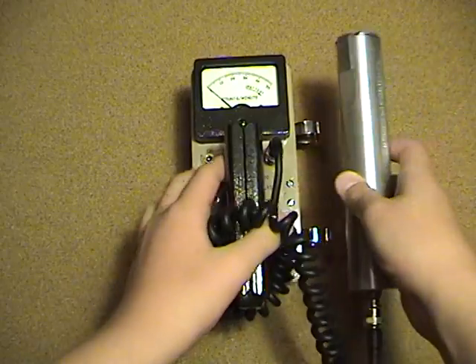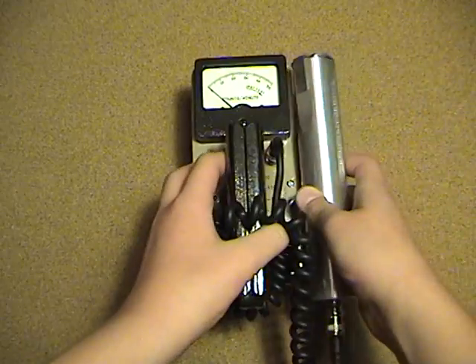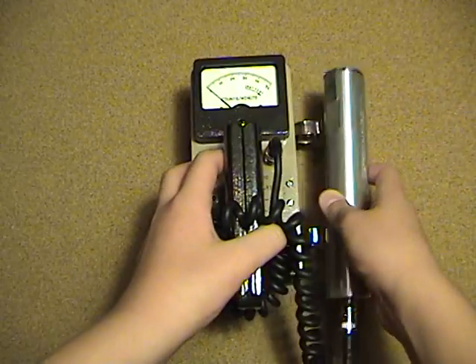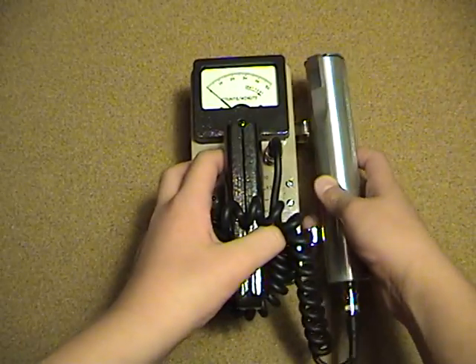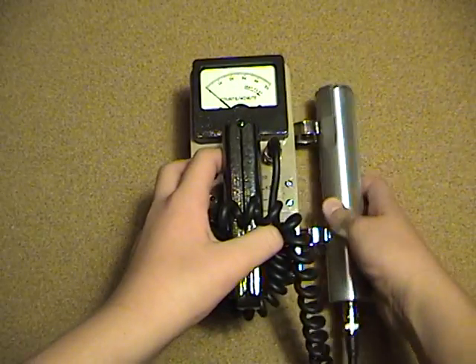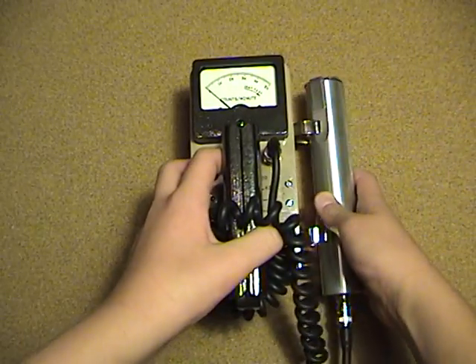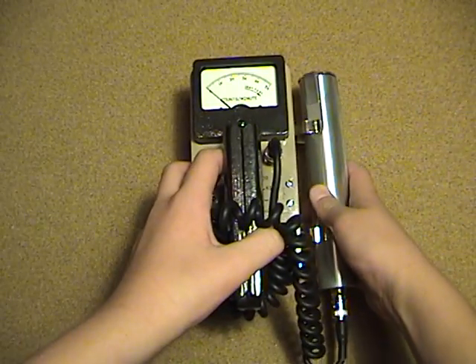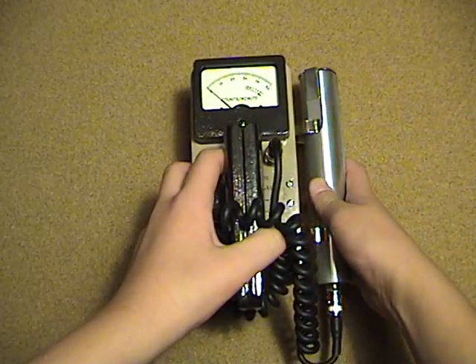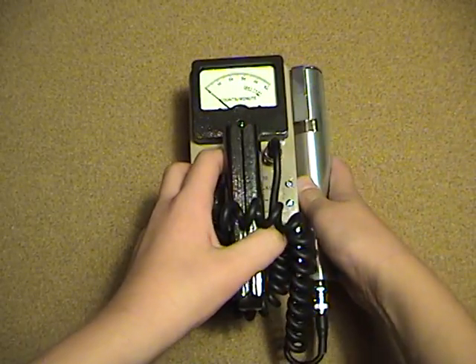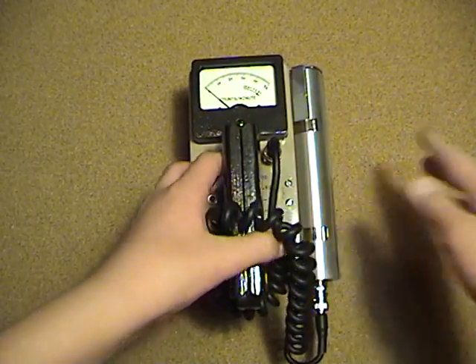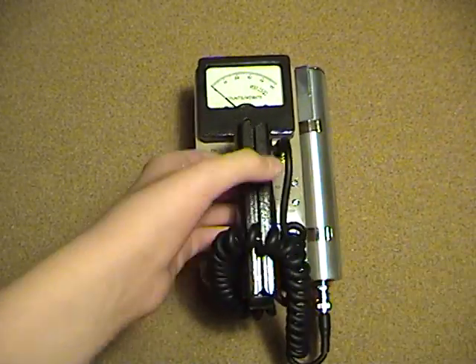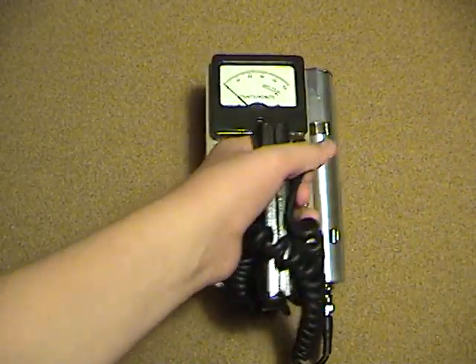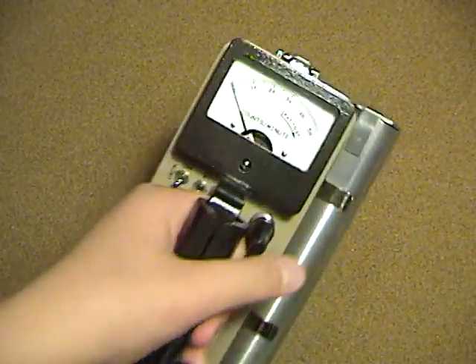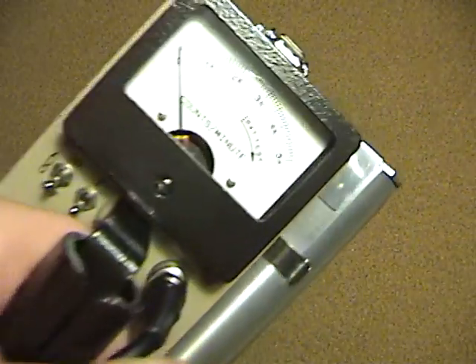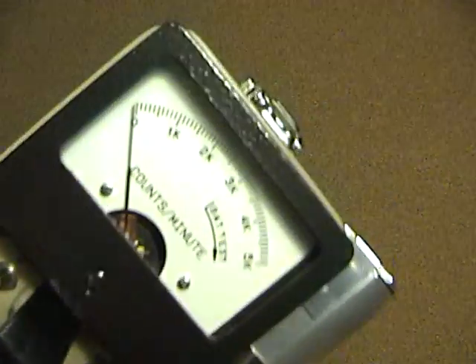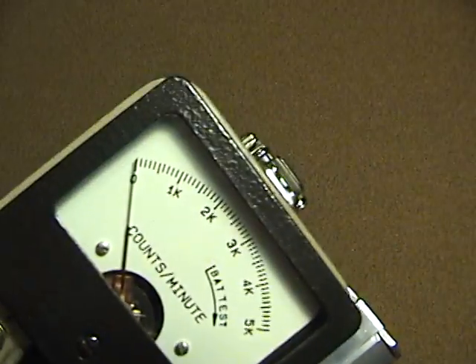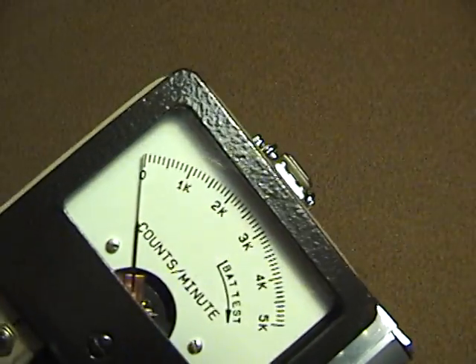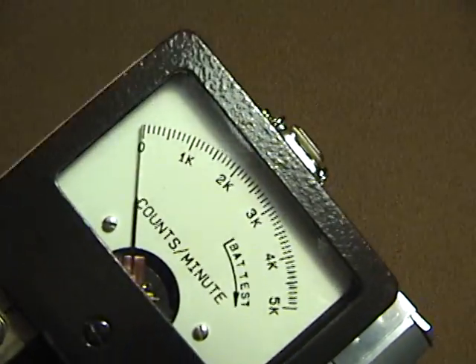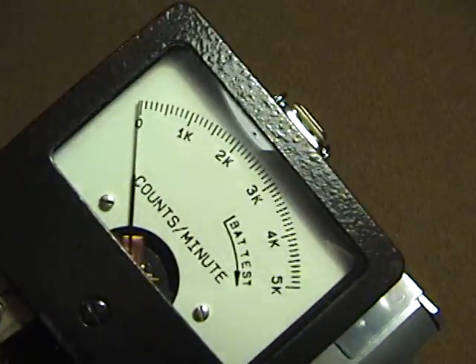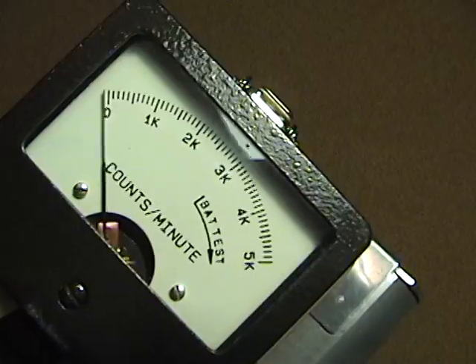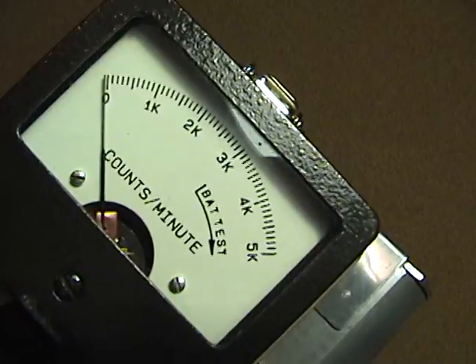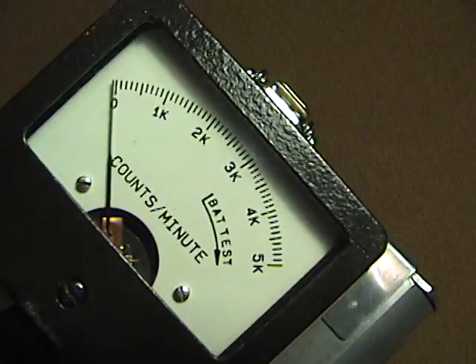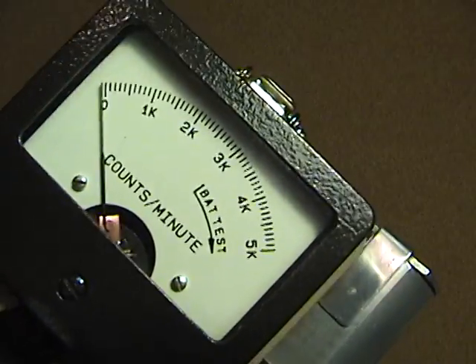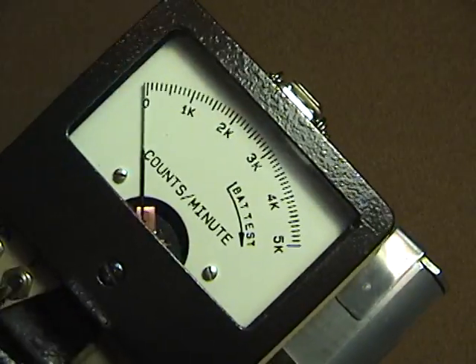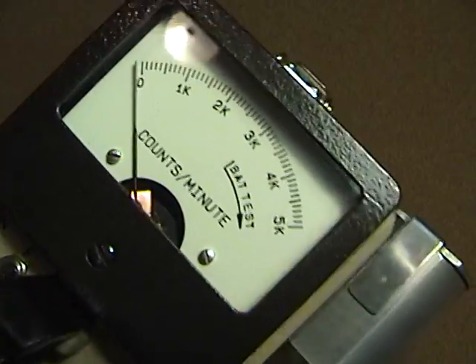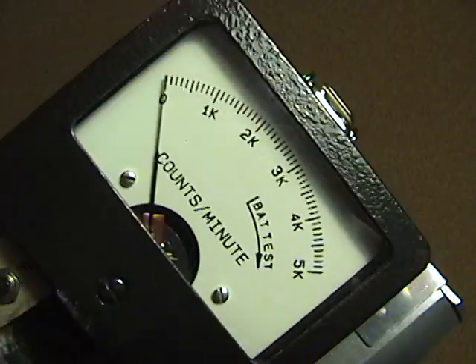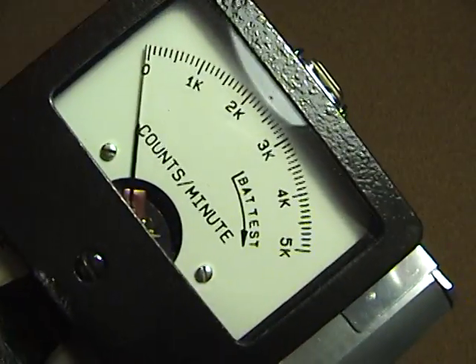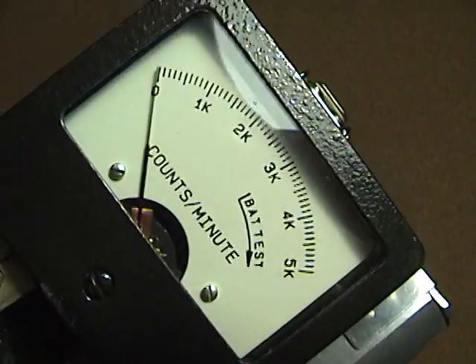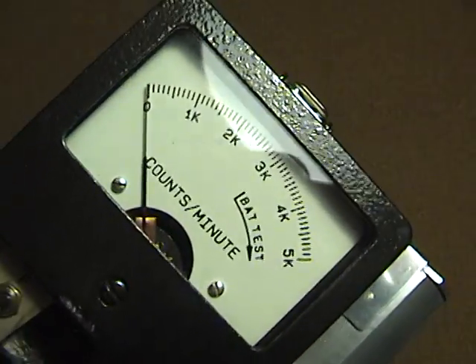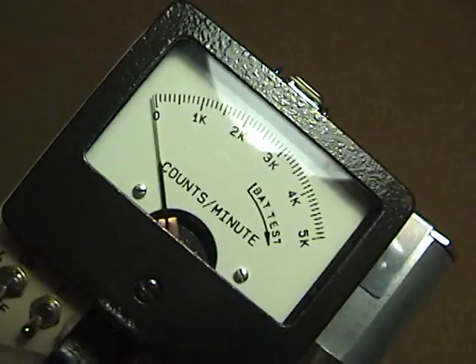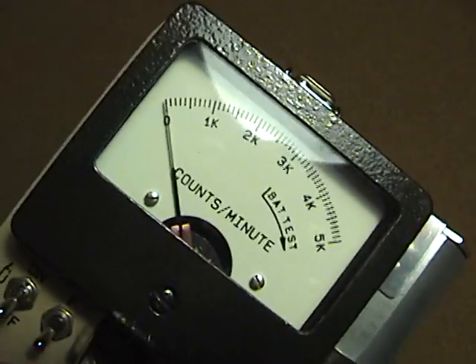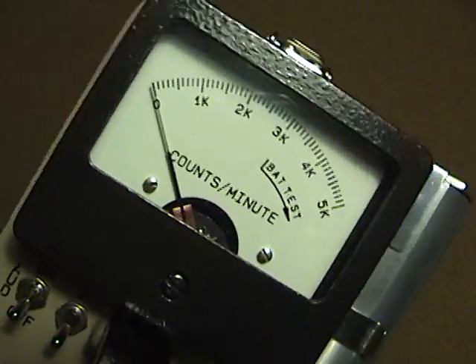Then on the dial, it's measured in counts per minute. It goes up to 500,000 counts per minute.